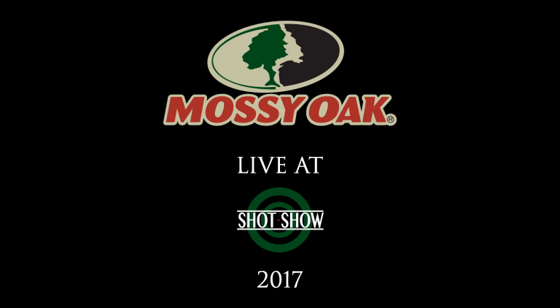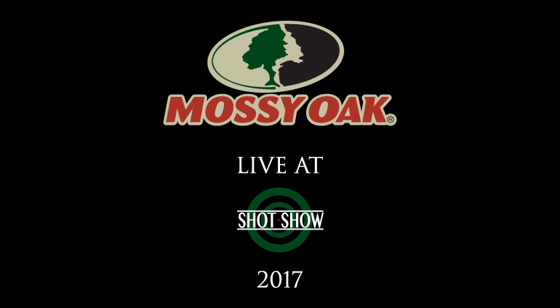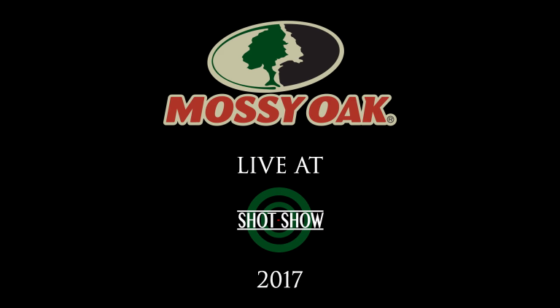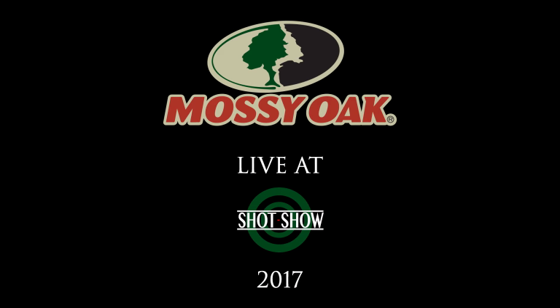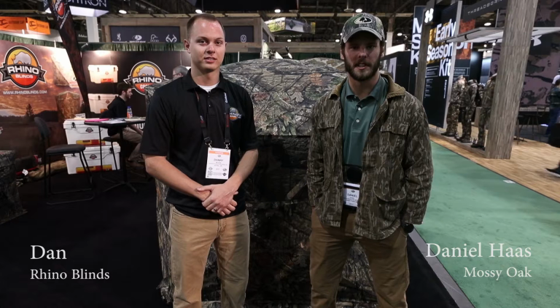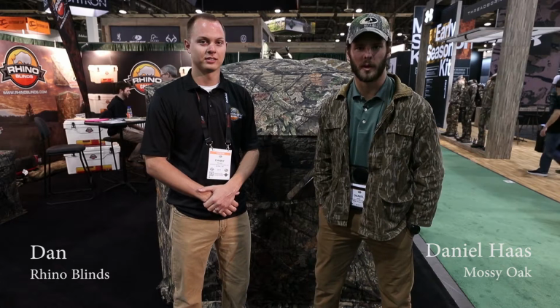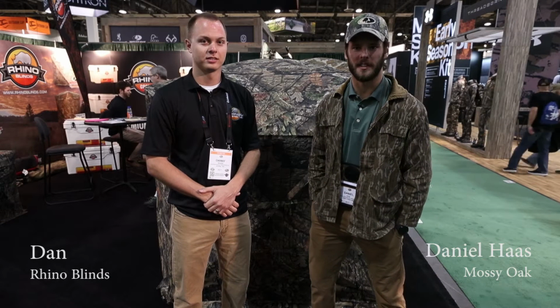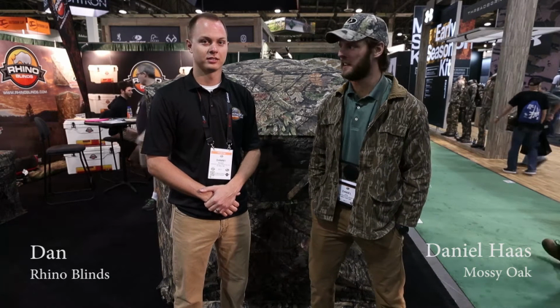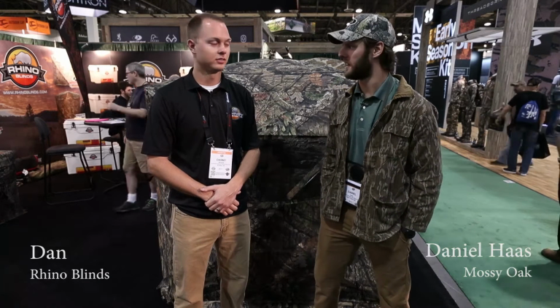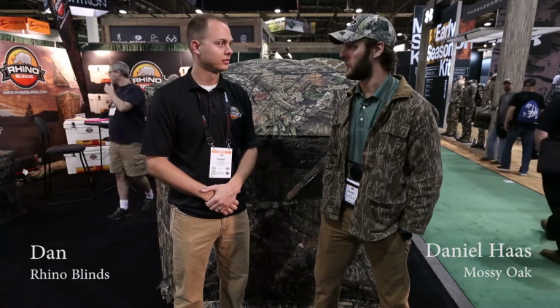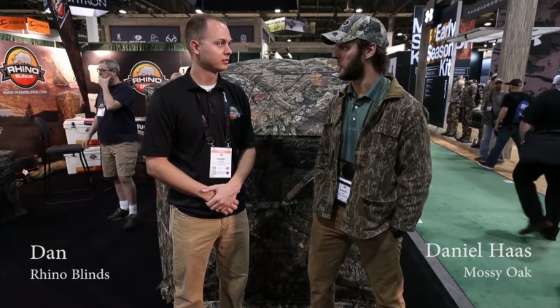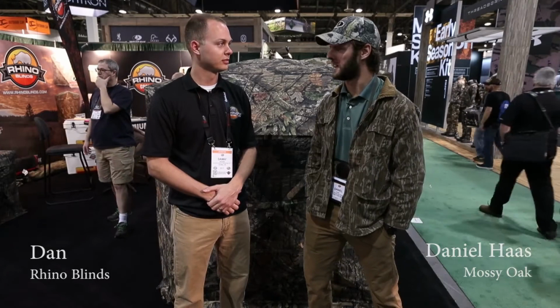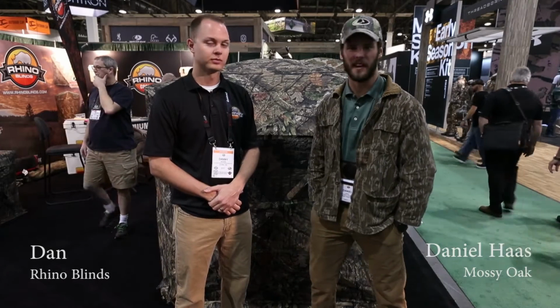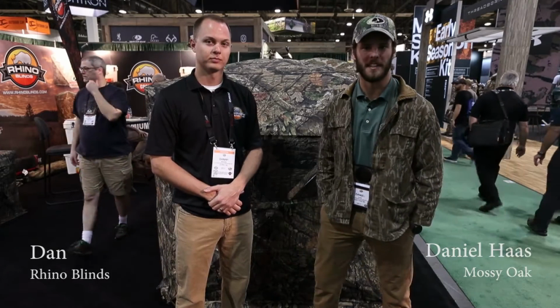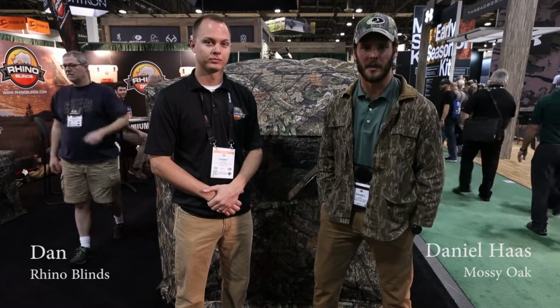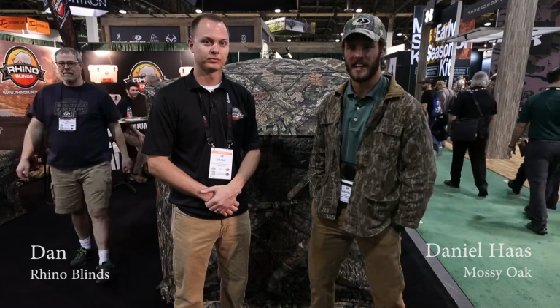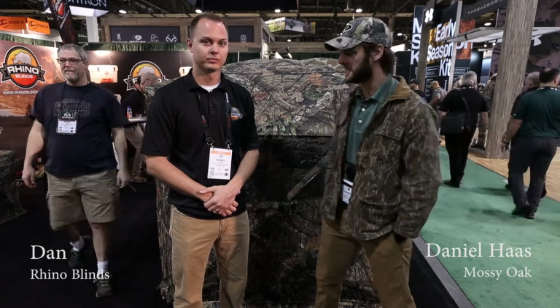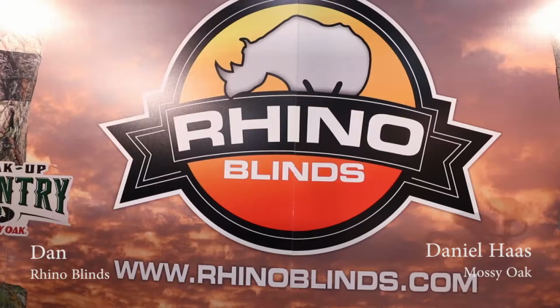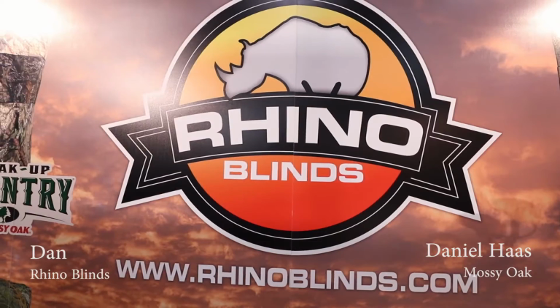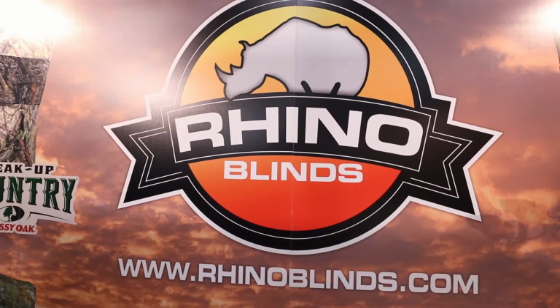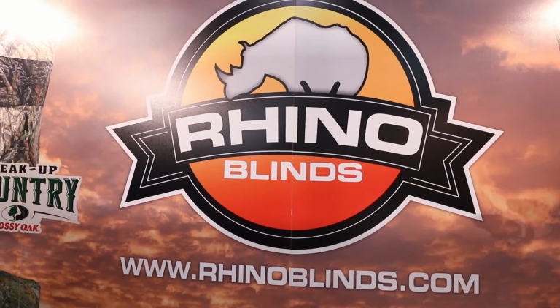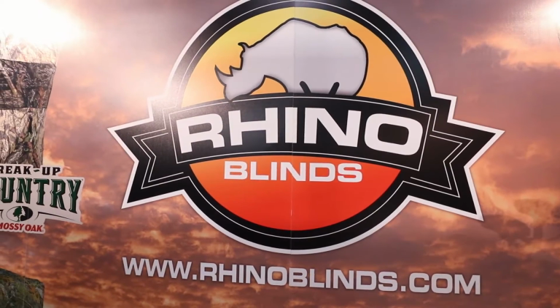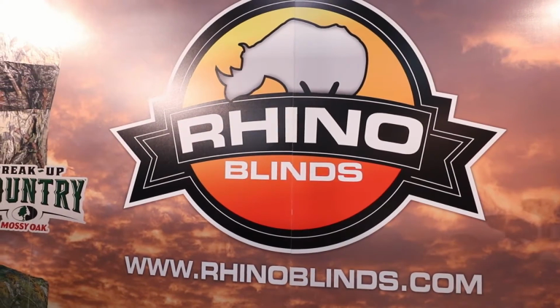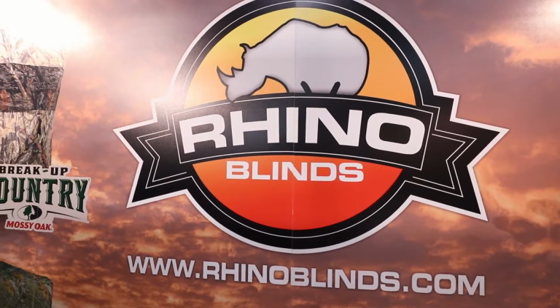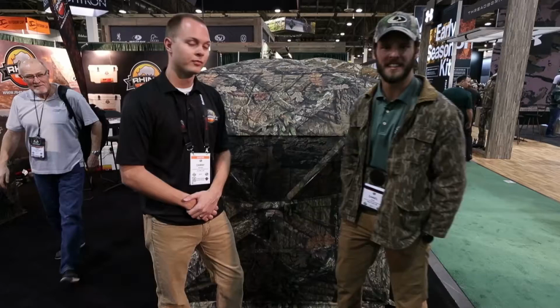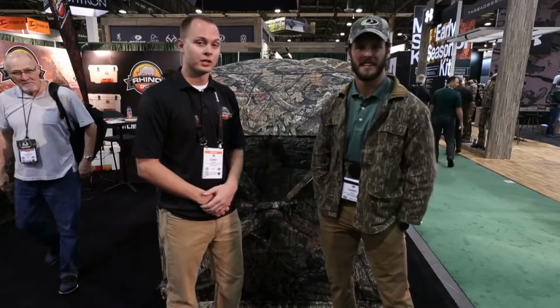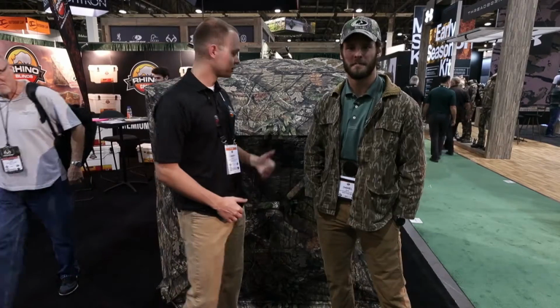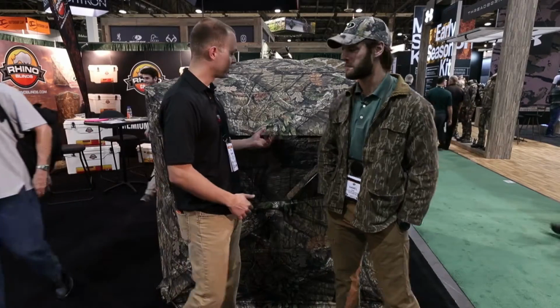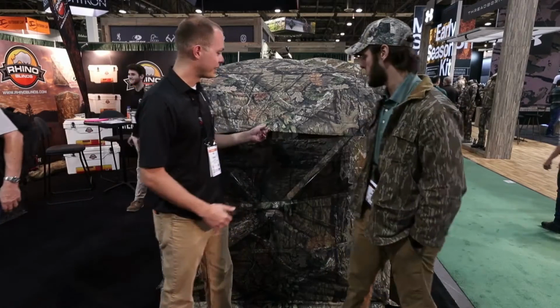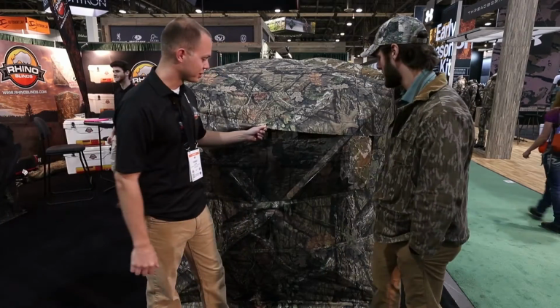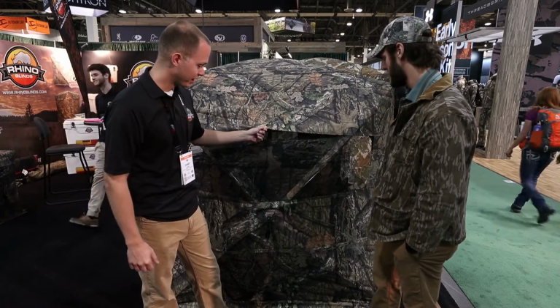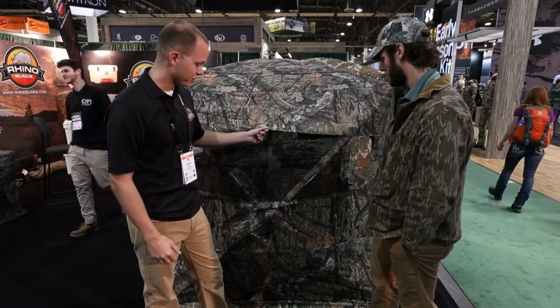Hey, we're here at the first day of SHOT Show 2017 at the Rhino Blinds setup with Danny Reeser. He's going to take us through one of the new blinds they have in Breakup Country. This is the Rhino Blinds in Mossy Oak Breakup Country.